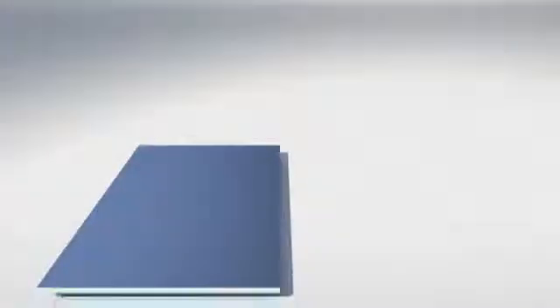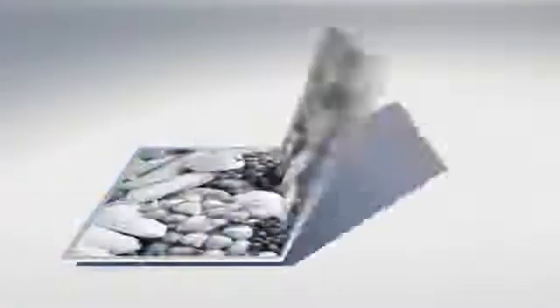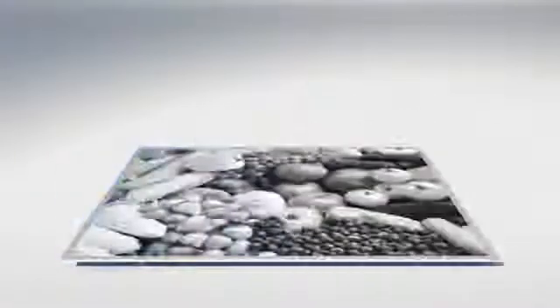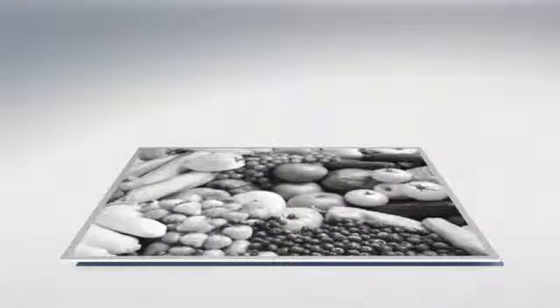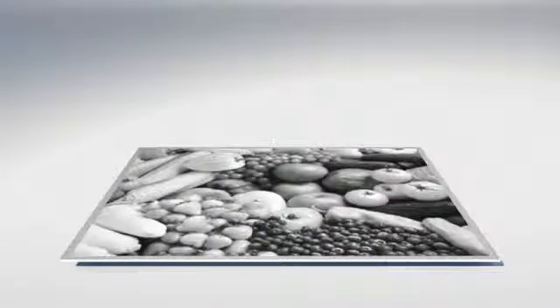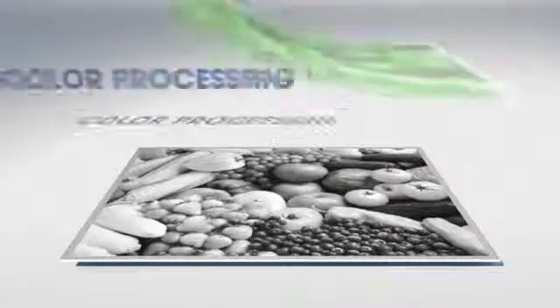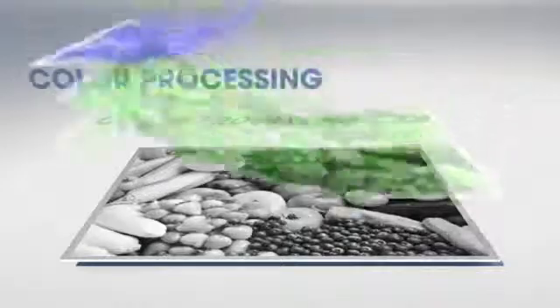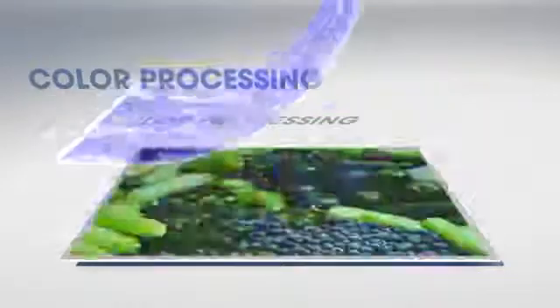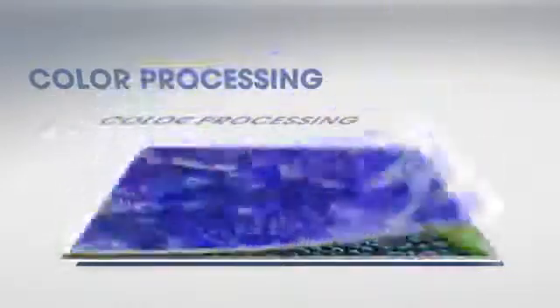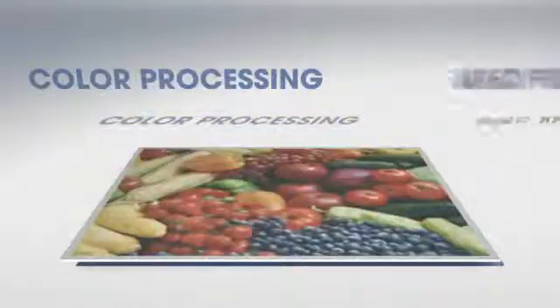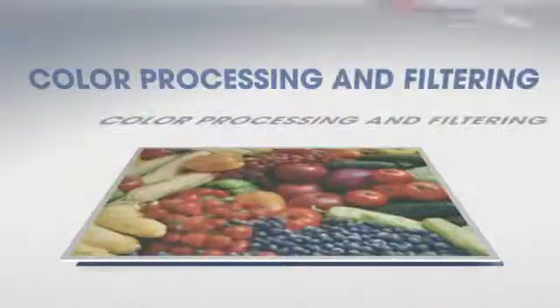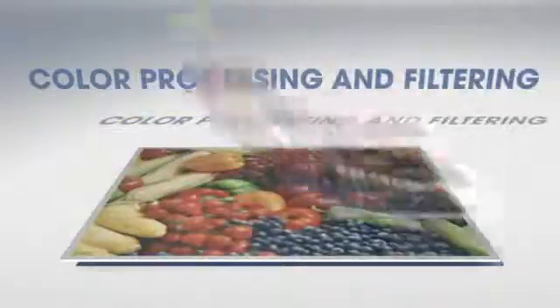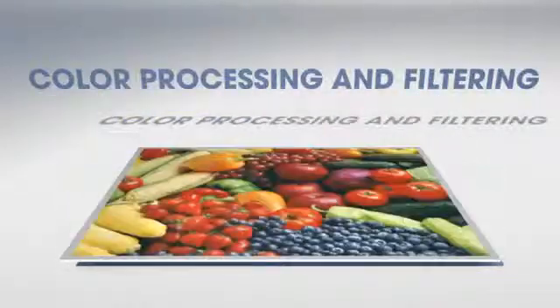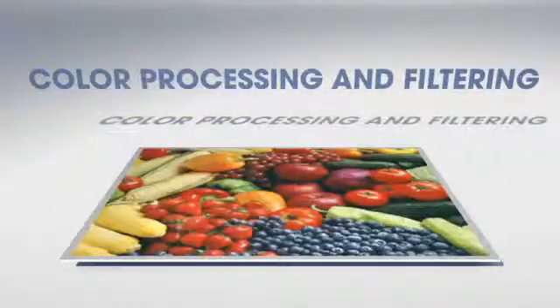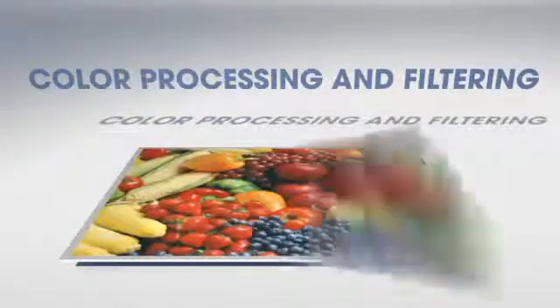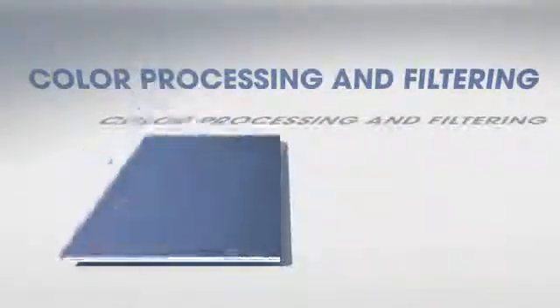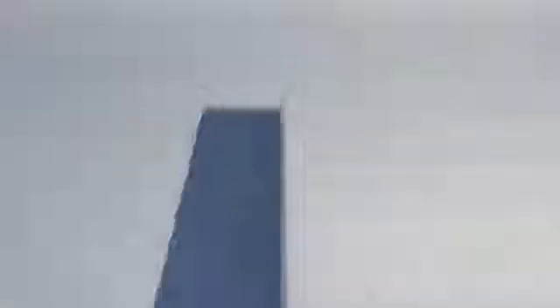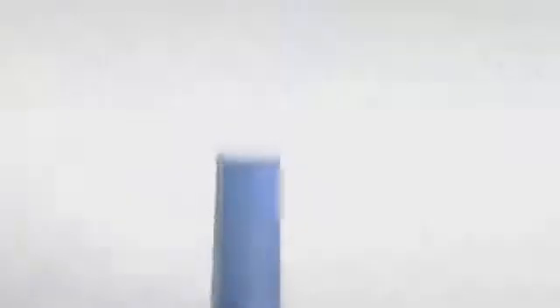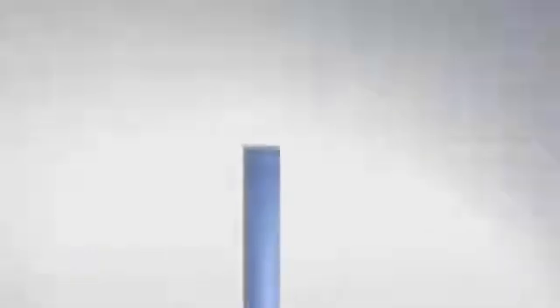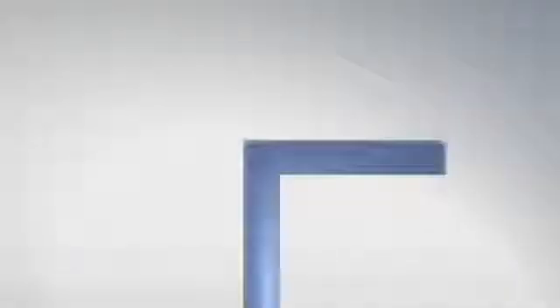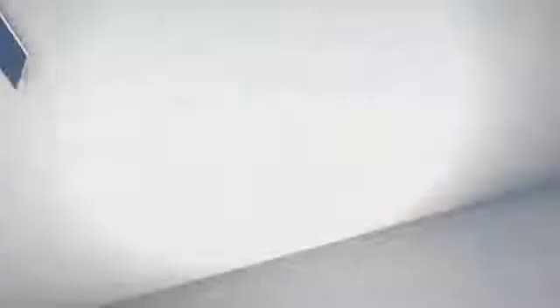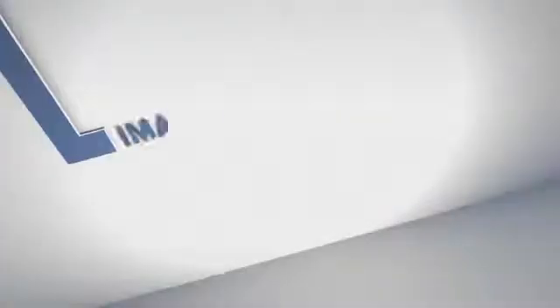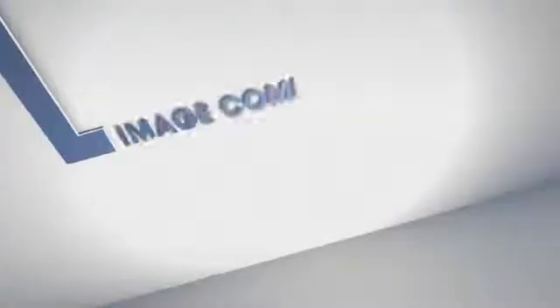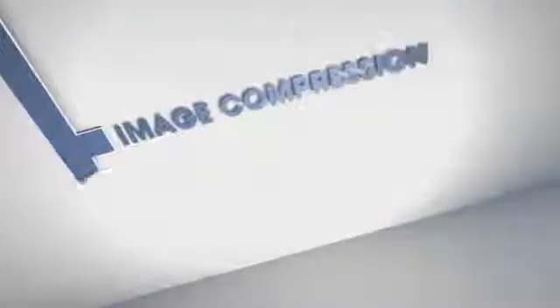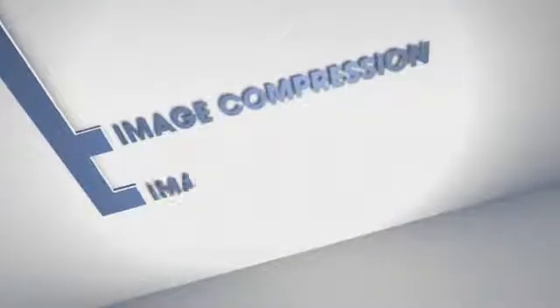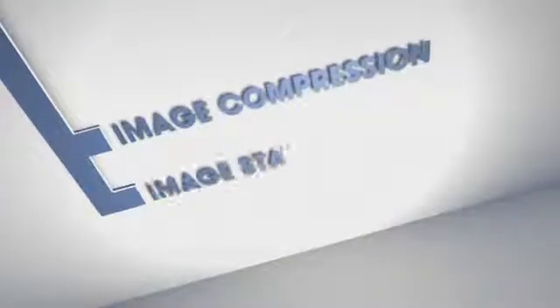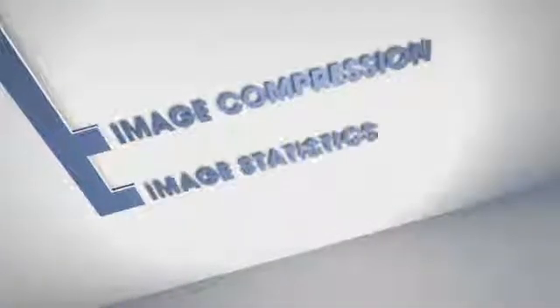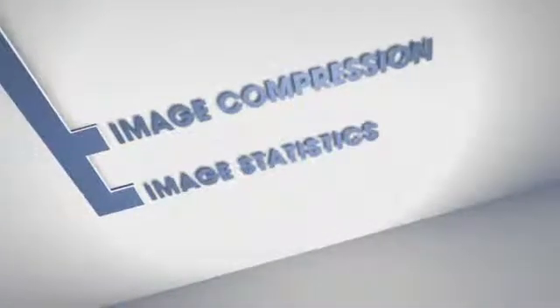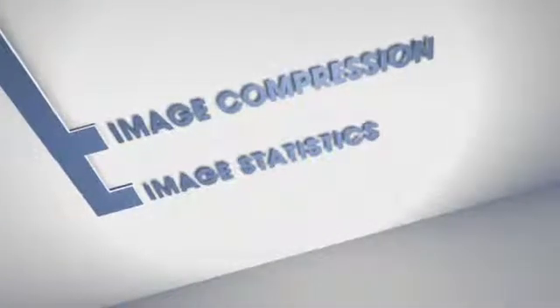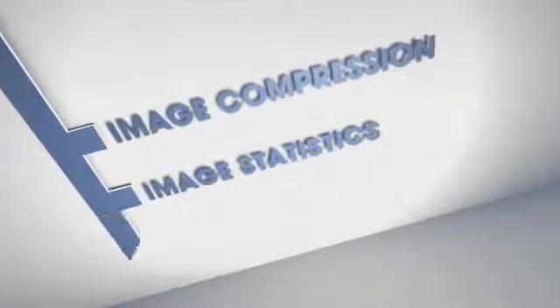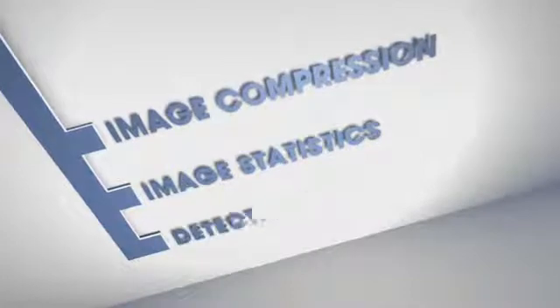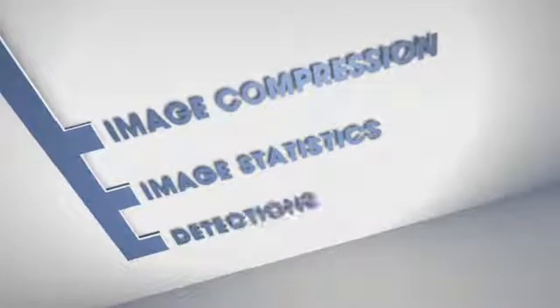Pre-processing includes color processing and filtering. Post-processors run in parallel to perform image compression, image statistics, and other higher-level detections.